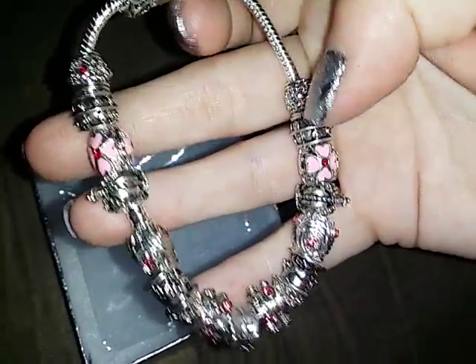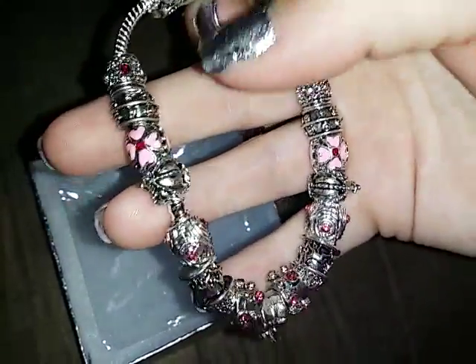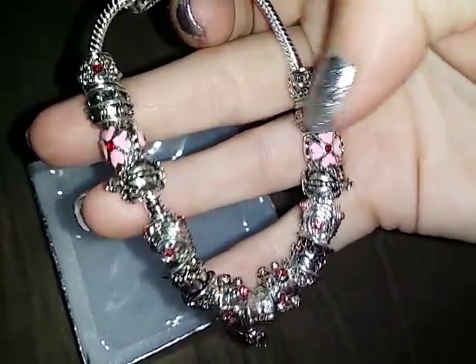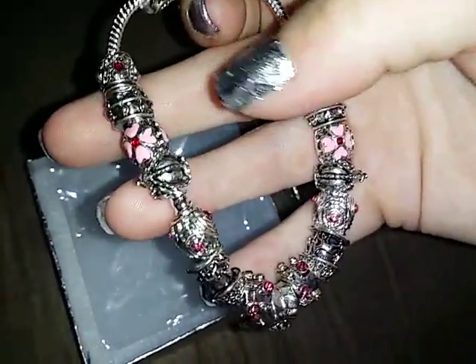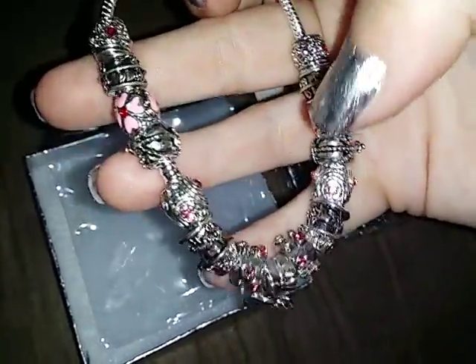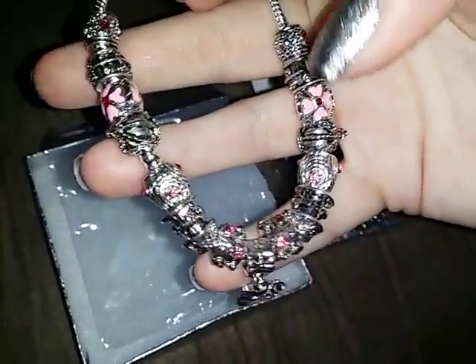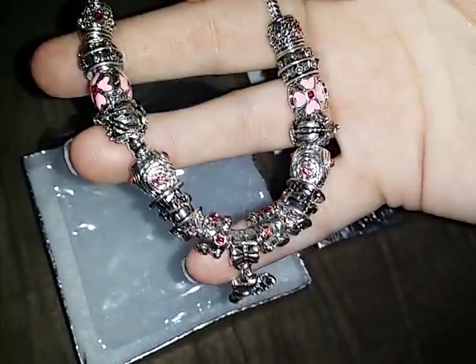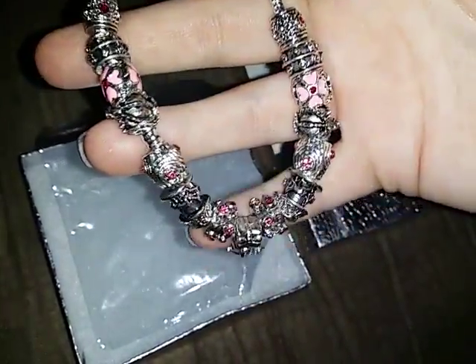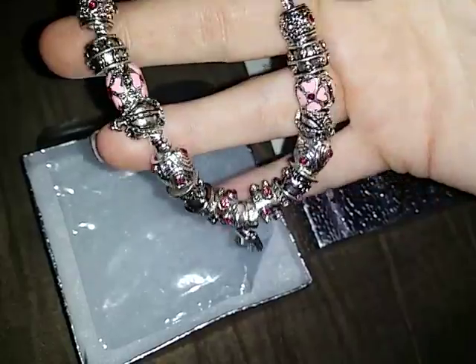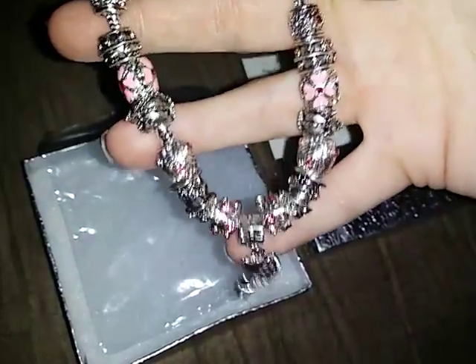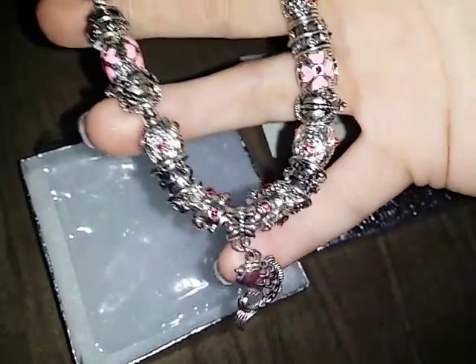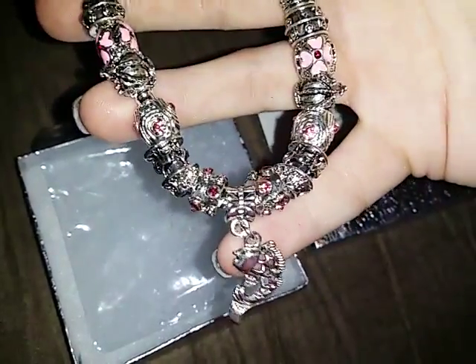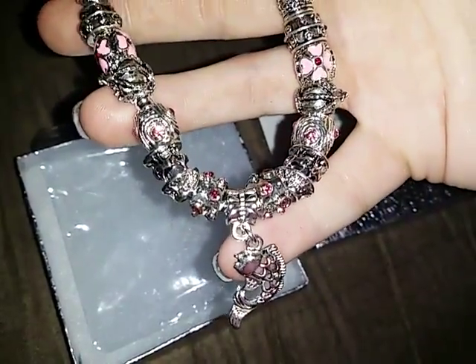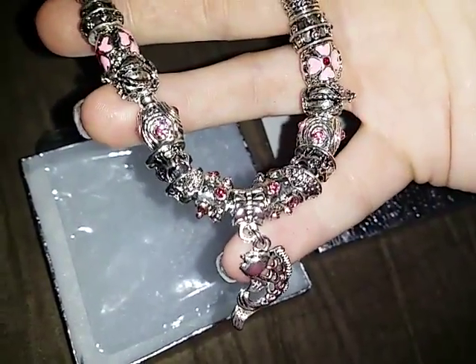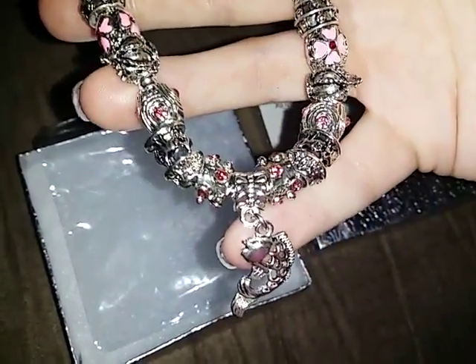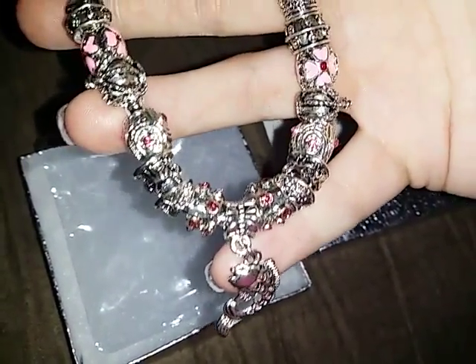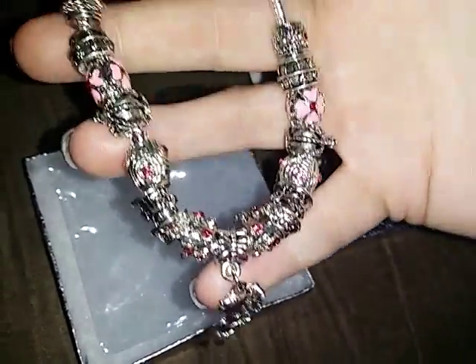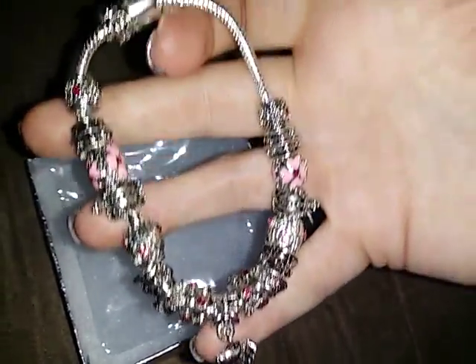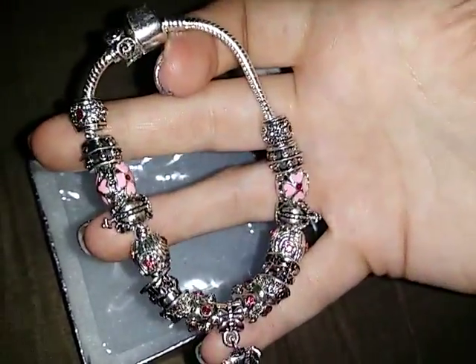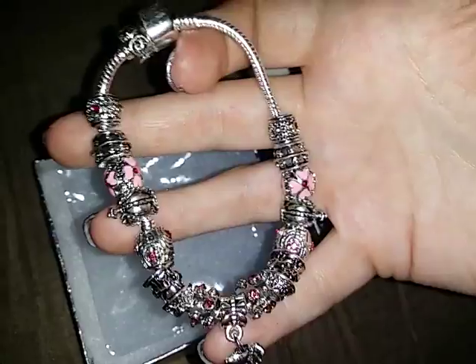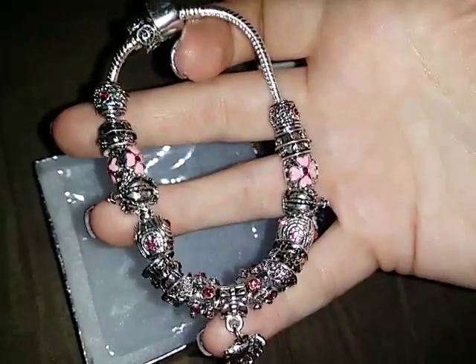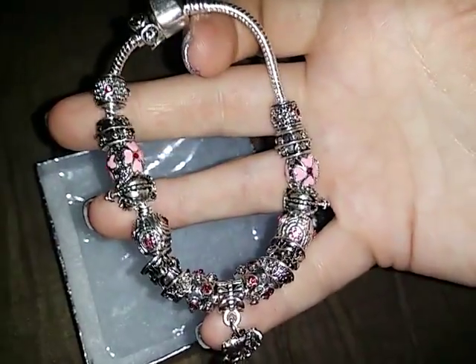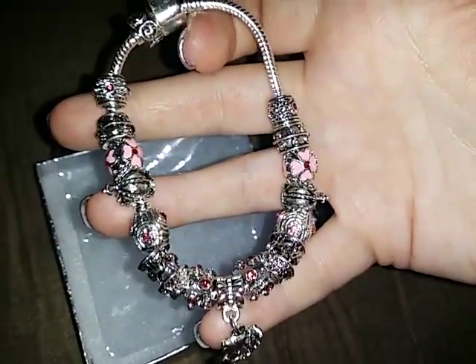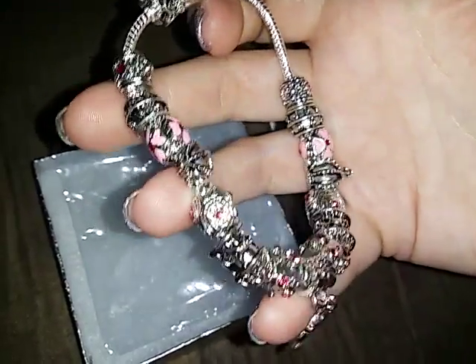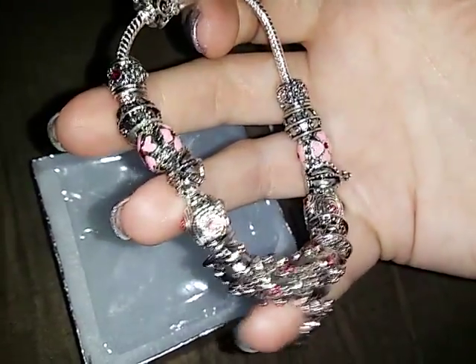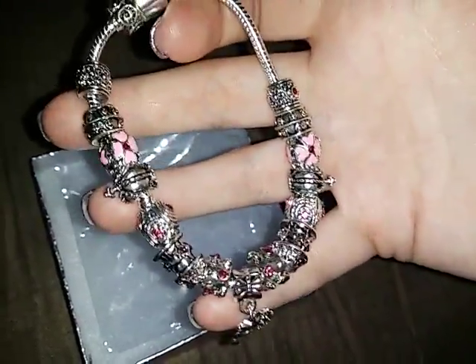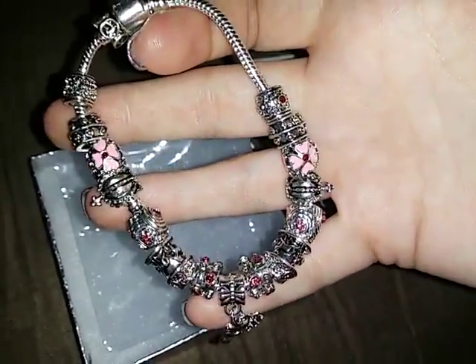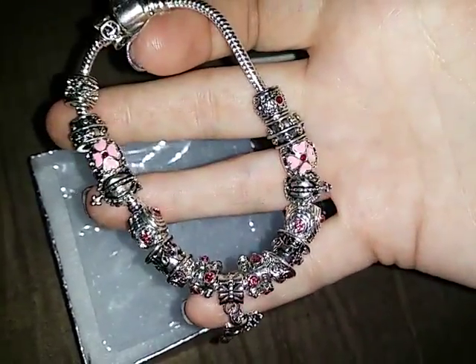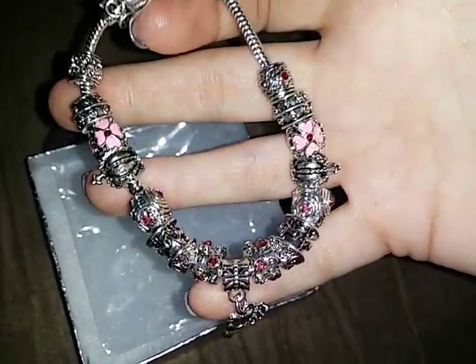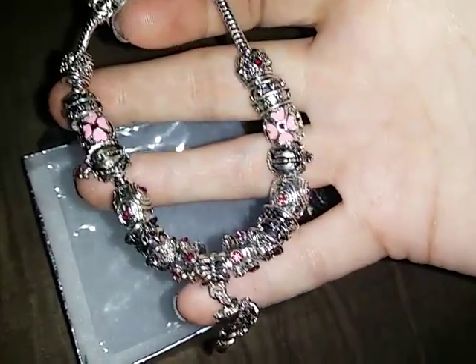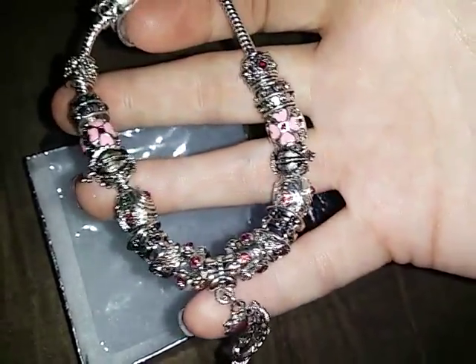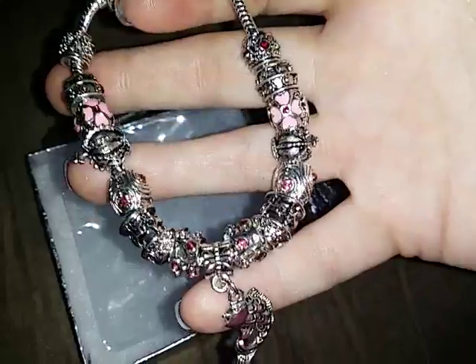It looks like there's two of each one all the way down except for this one down here at the bottom with the fish on it that dangles. It's very pretty. It goes great with any outfit that you decide to wear with it. It would make an awesome gift.